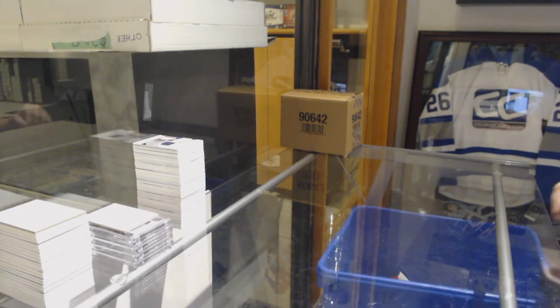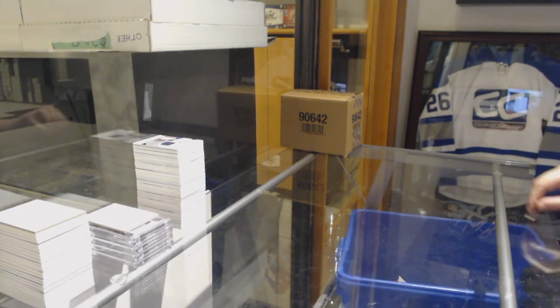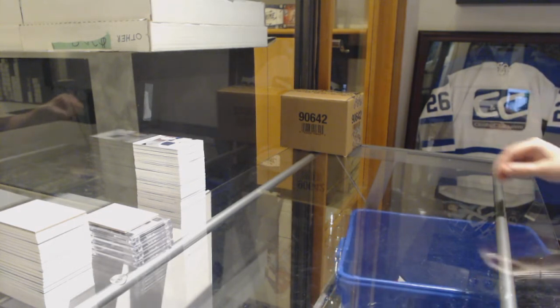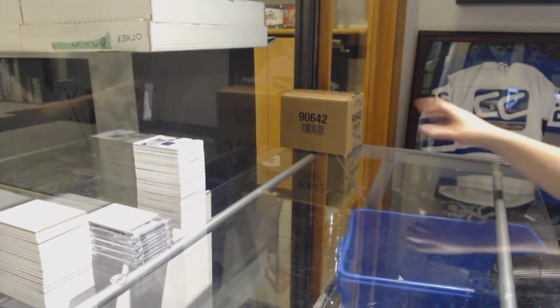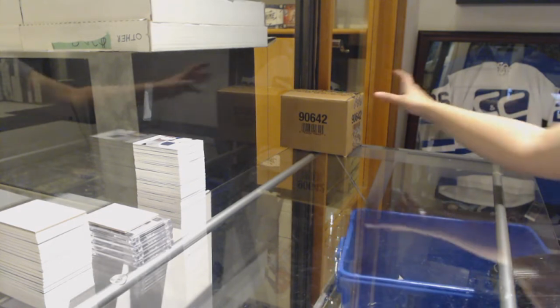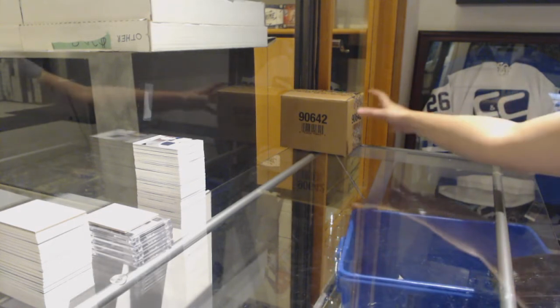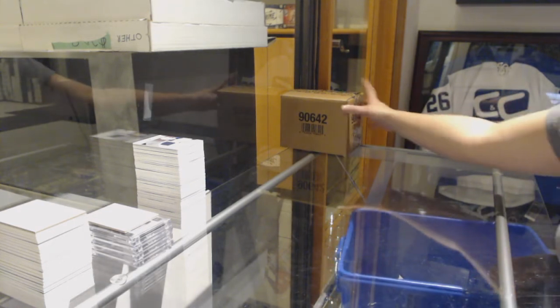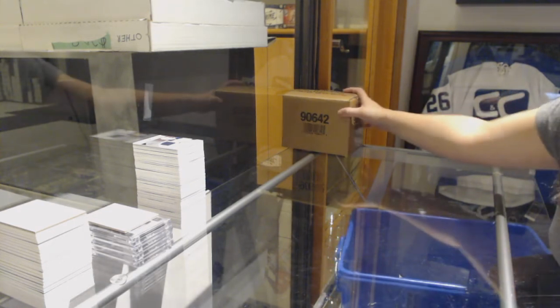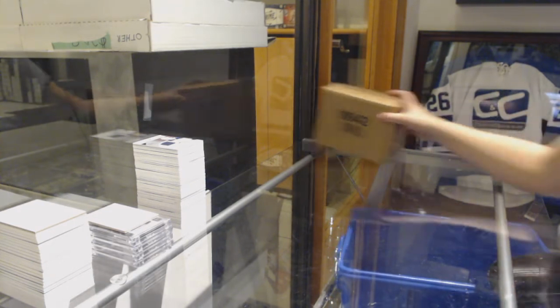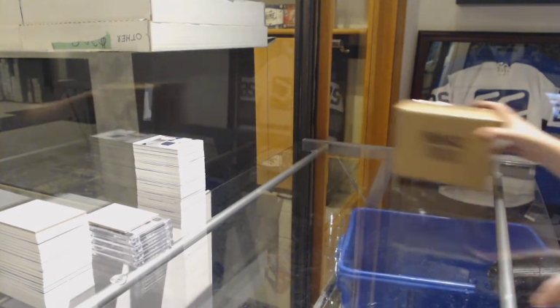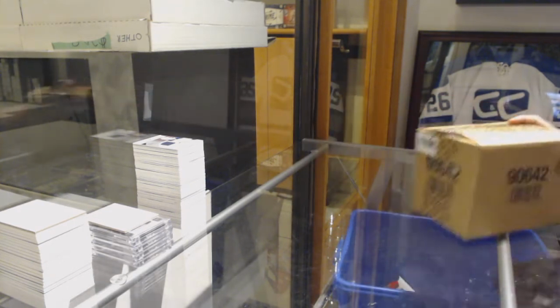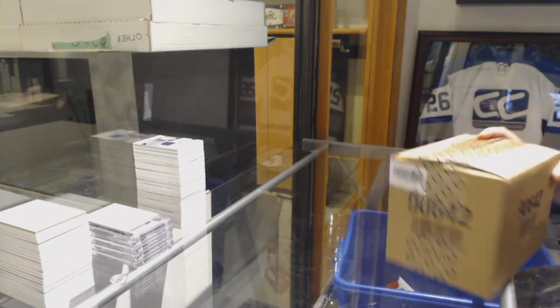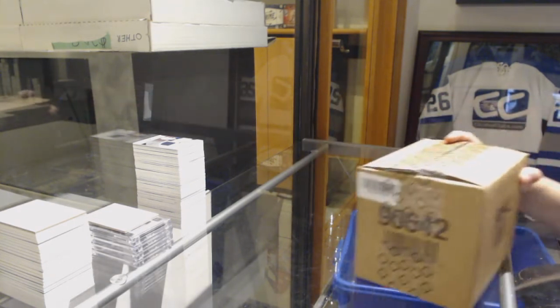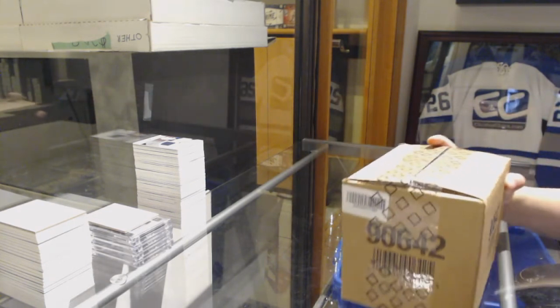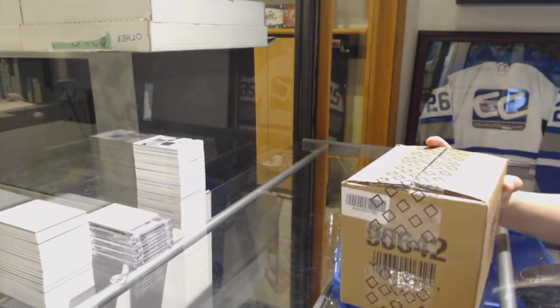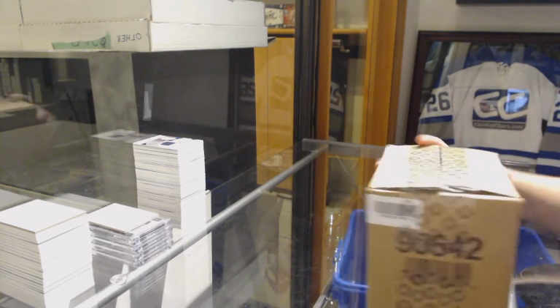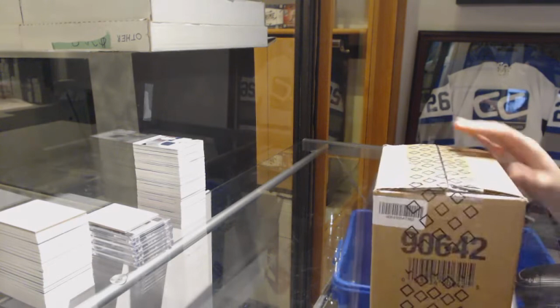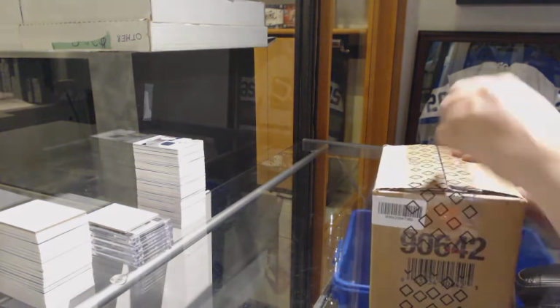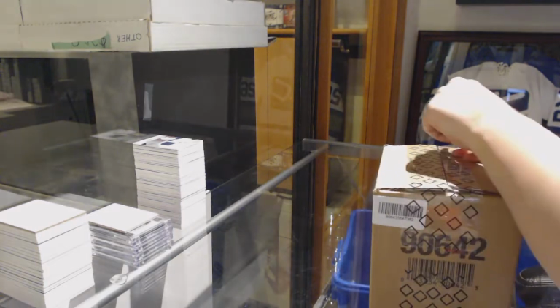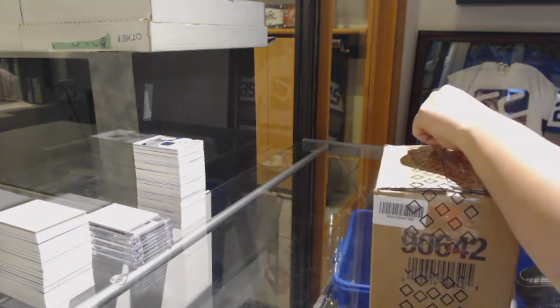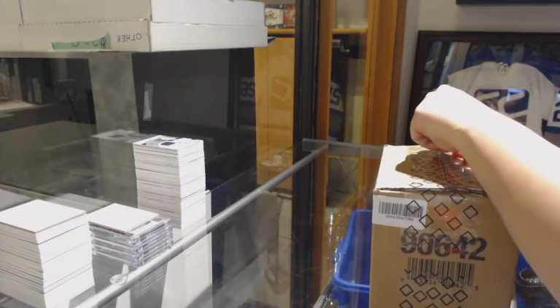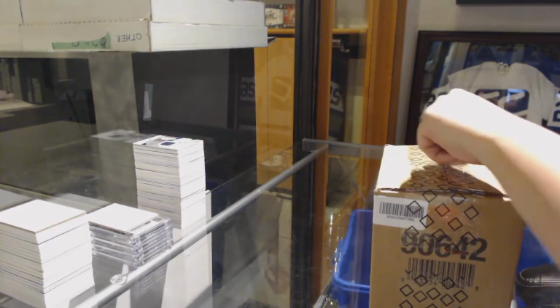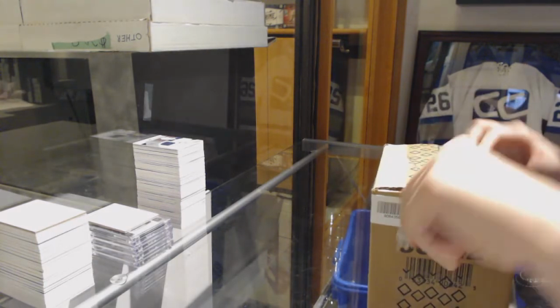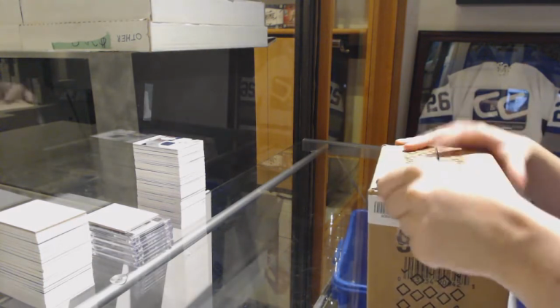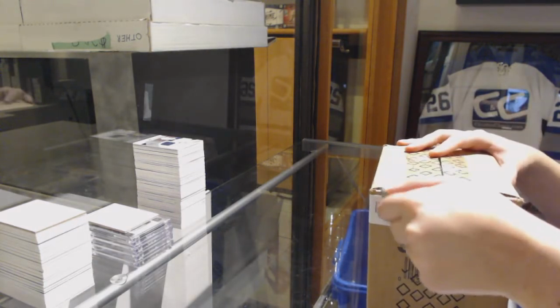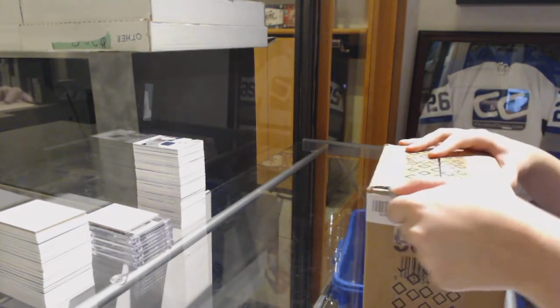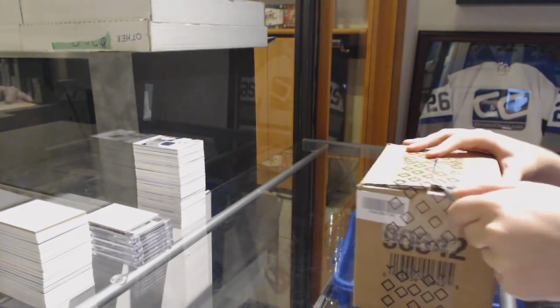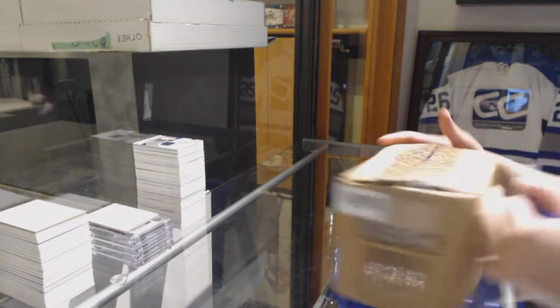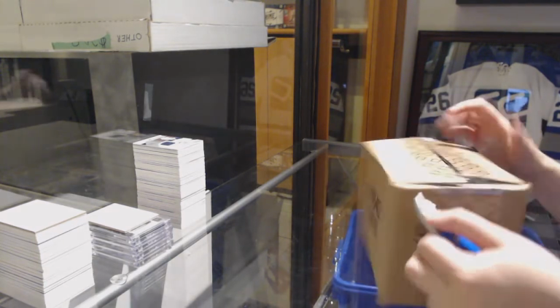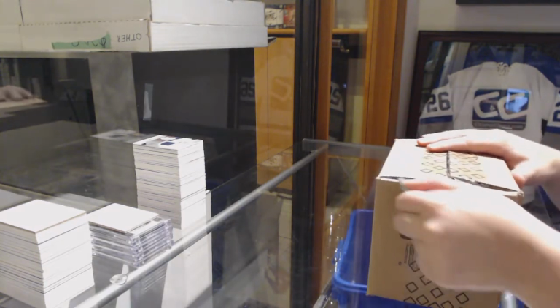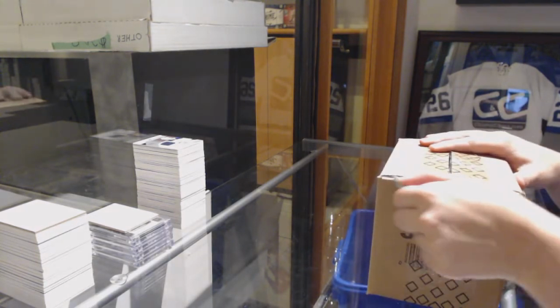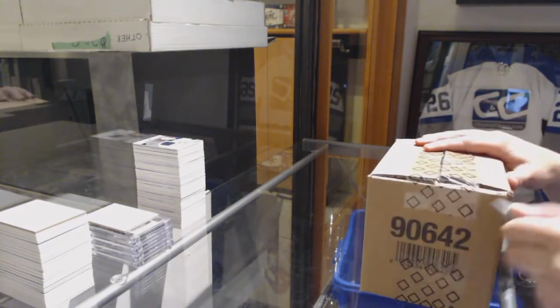By the way folks, how's that SPX random coming along? You have 23 minutes to get that filled. 23 minutes. That's it.